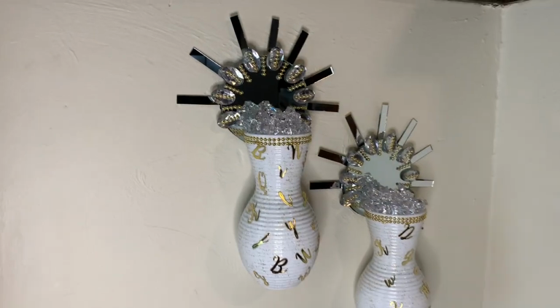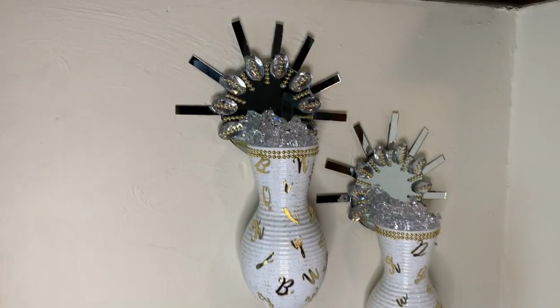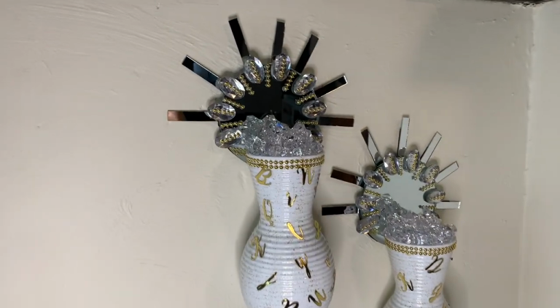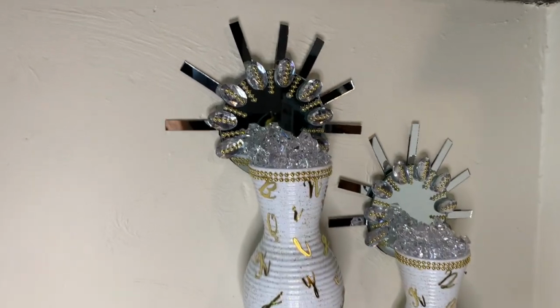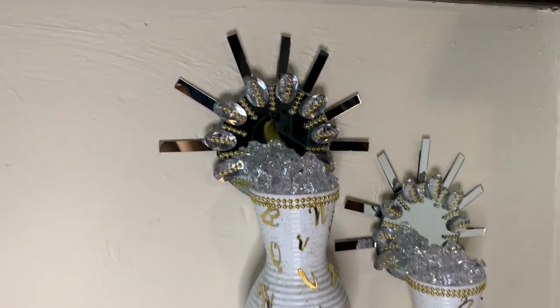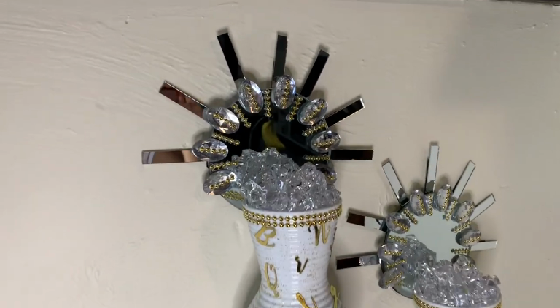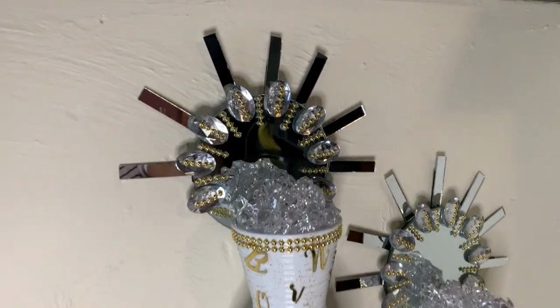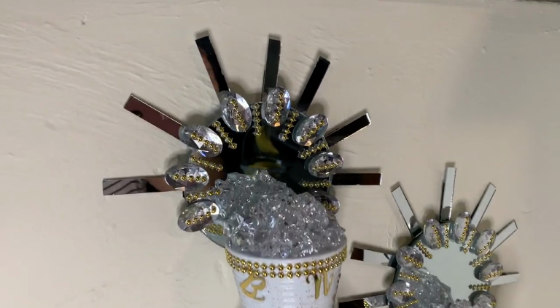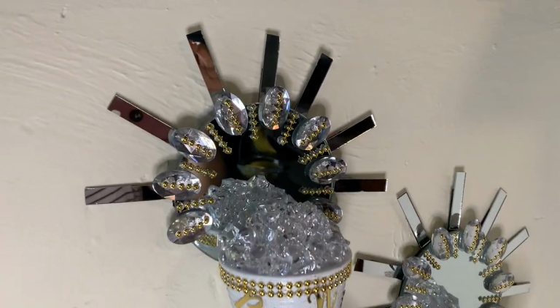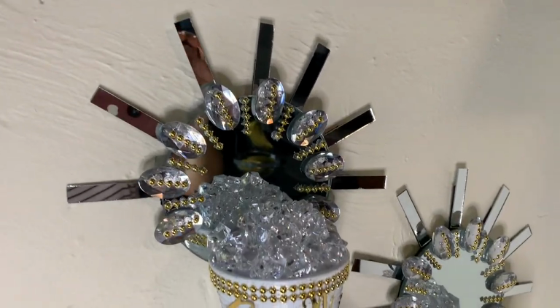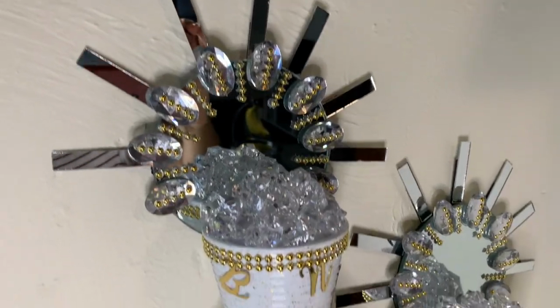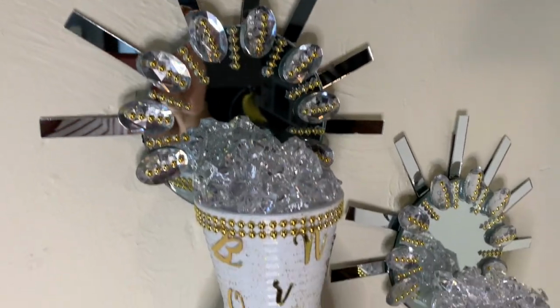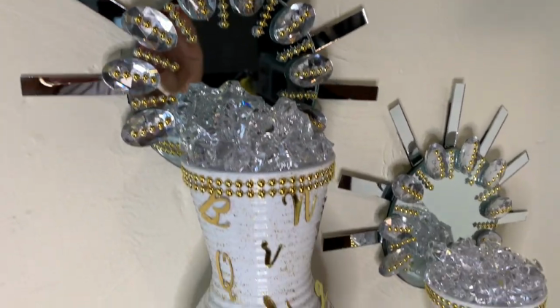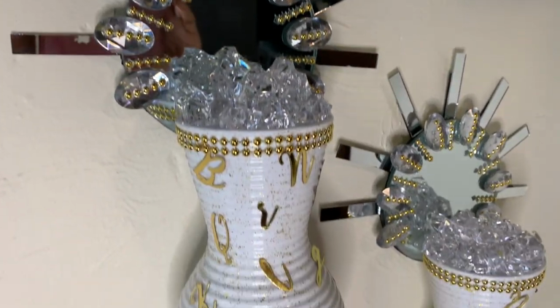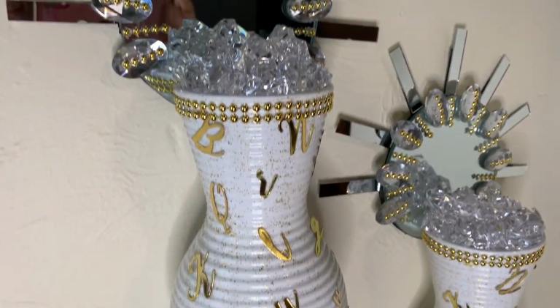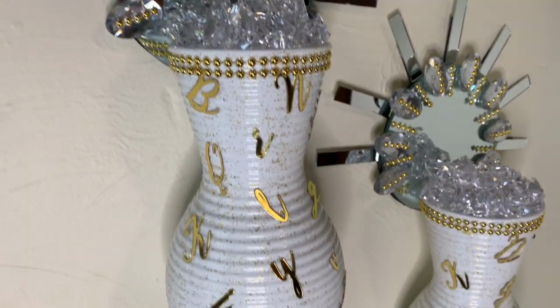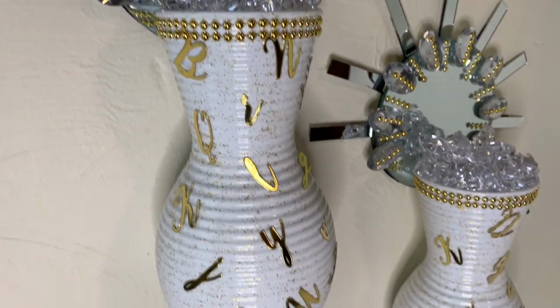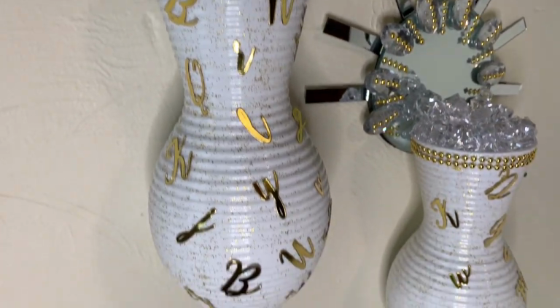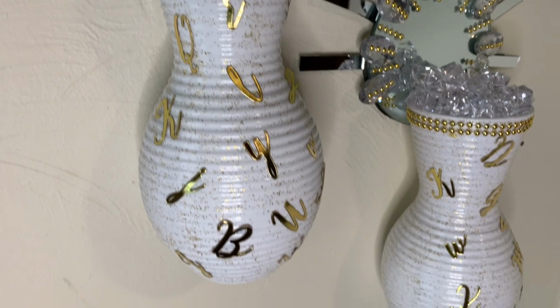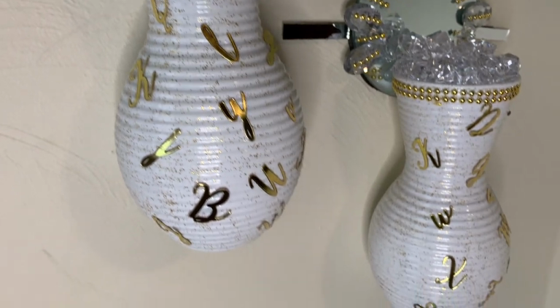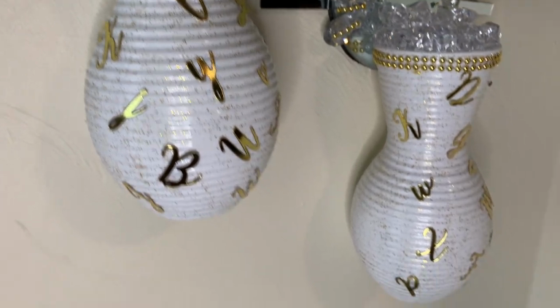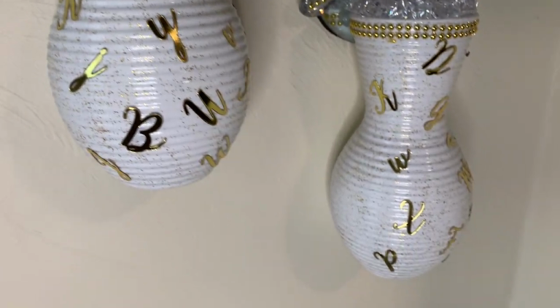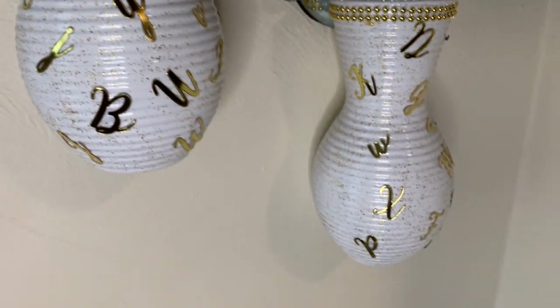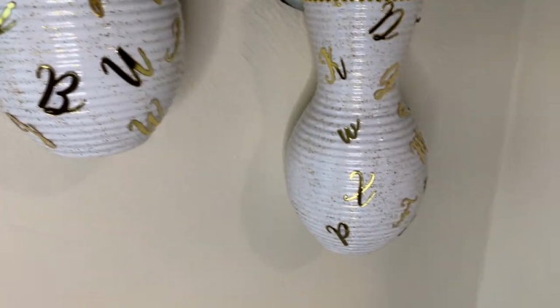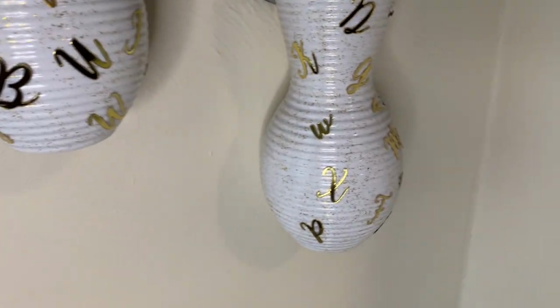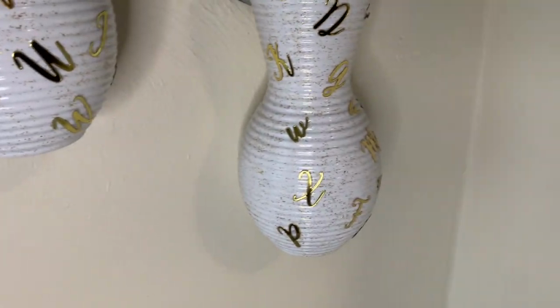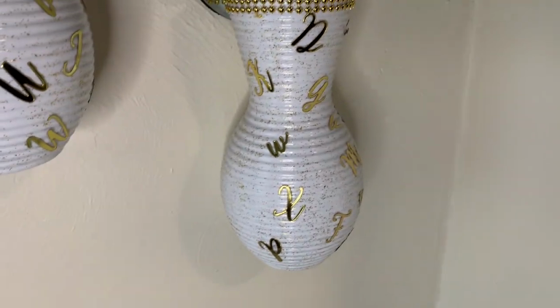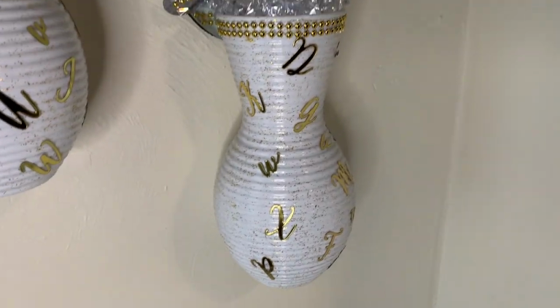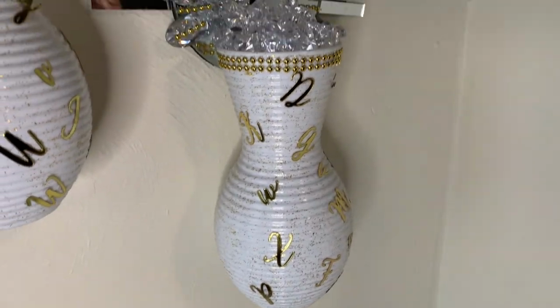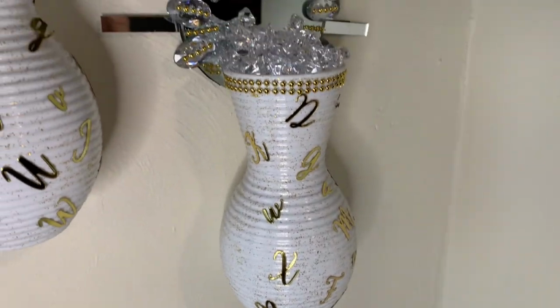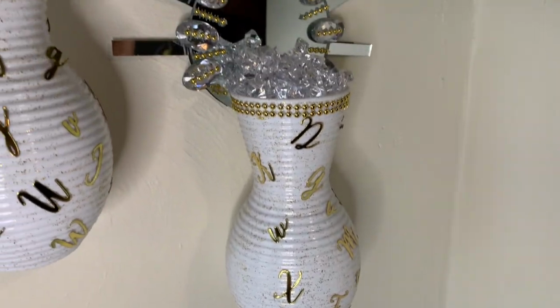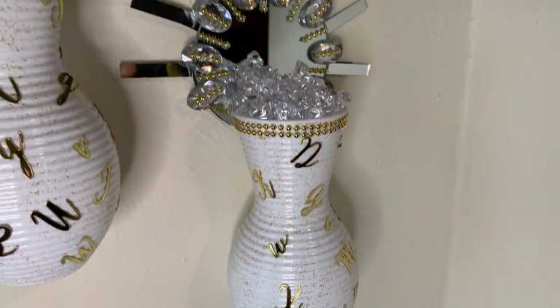Oh my! These turned out absolutely amazing! Comment down below to let me know what y'all think!